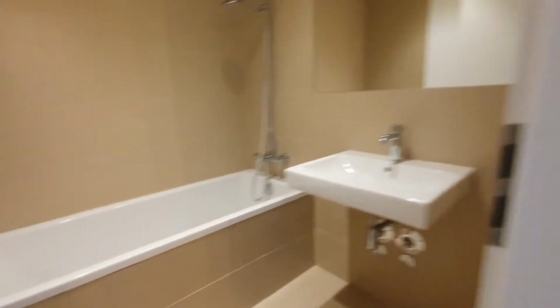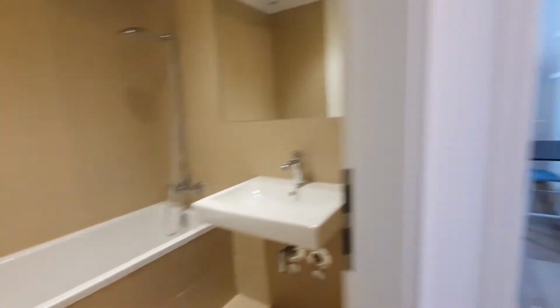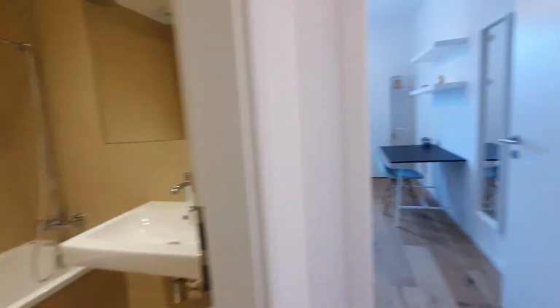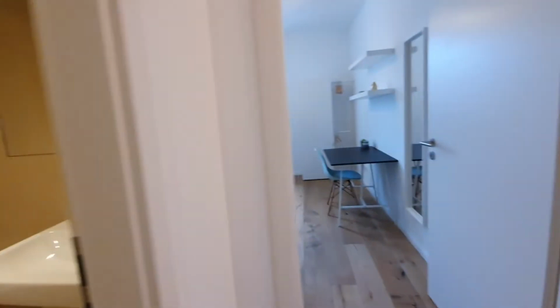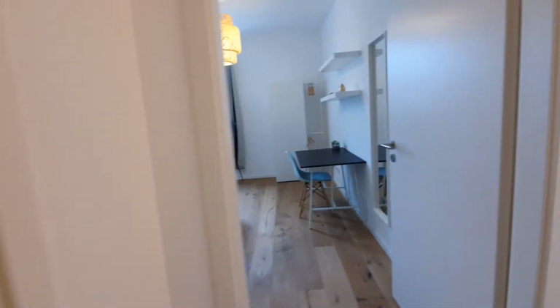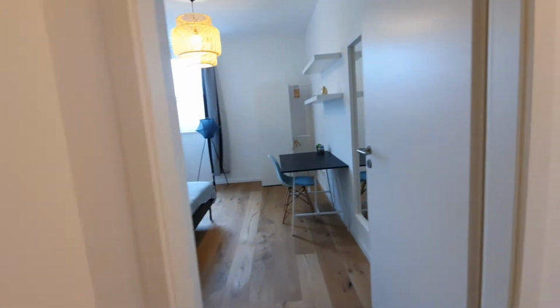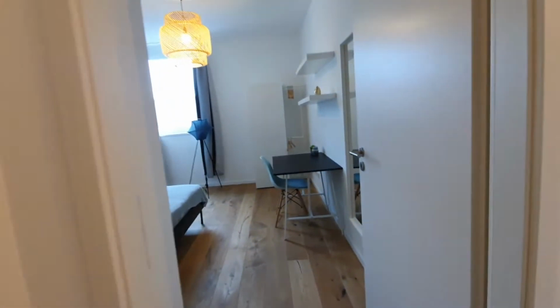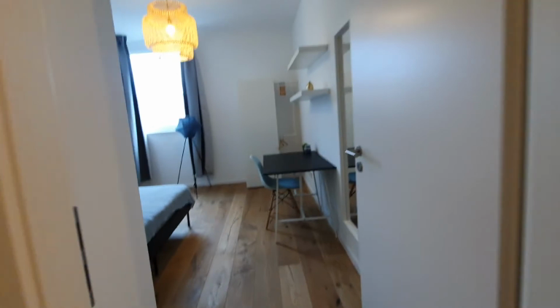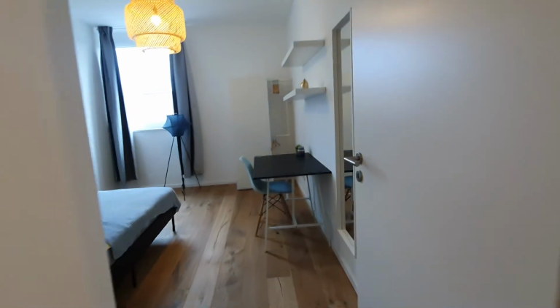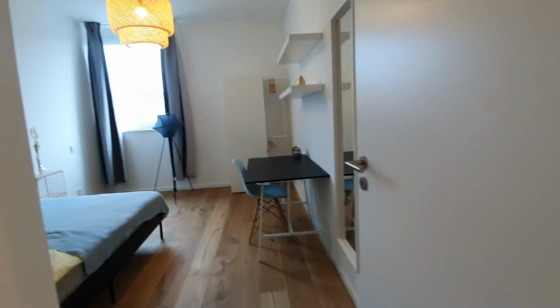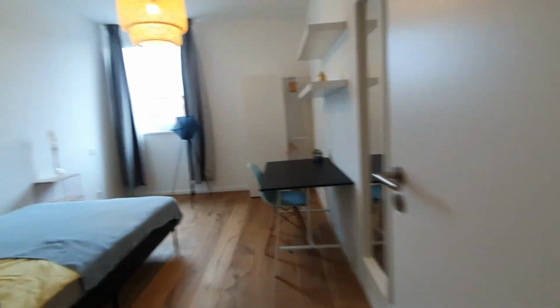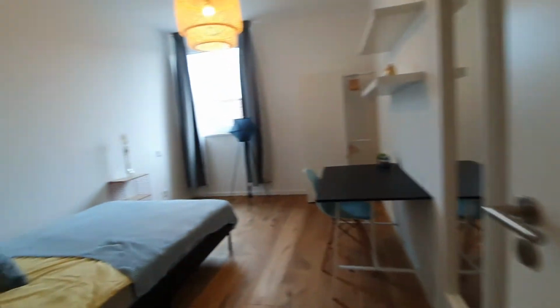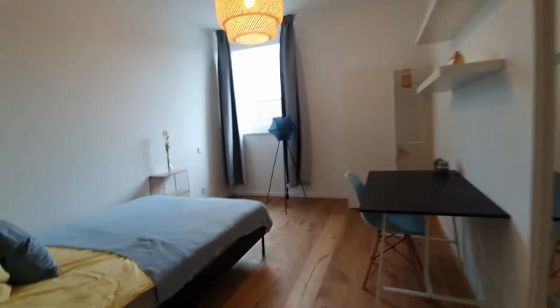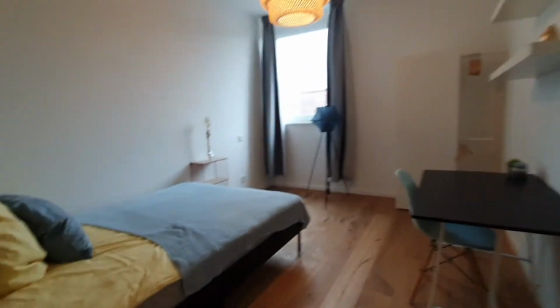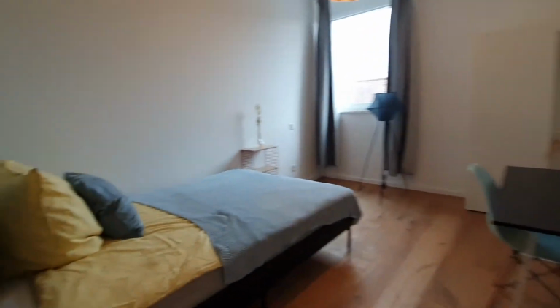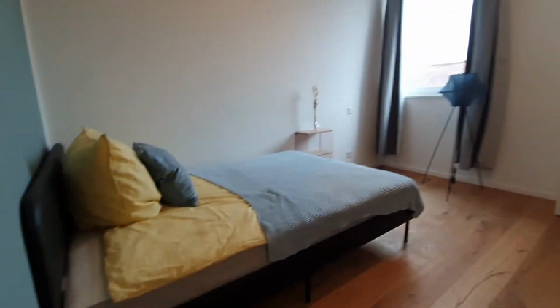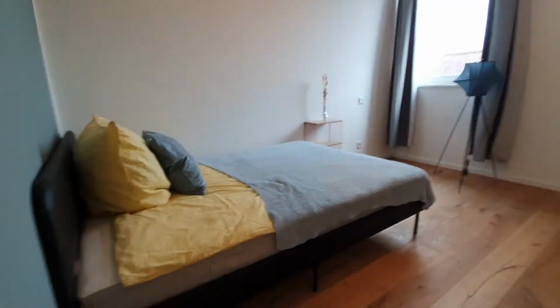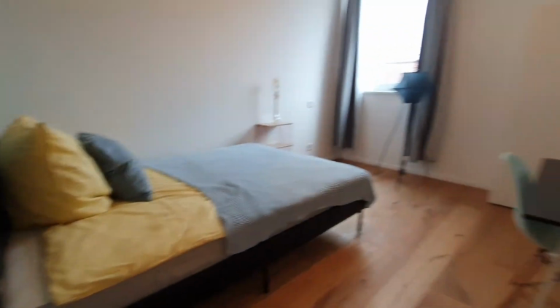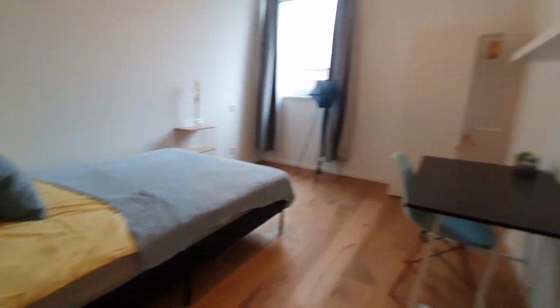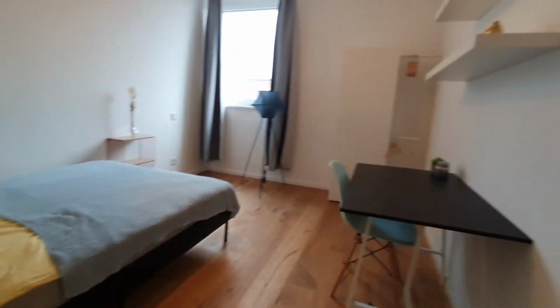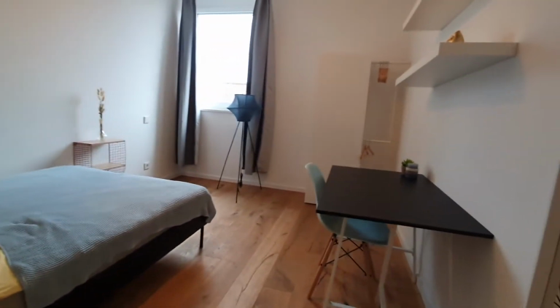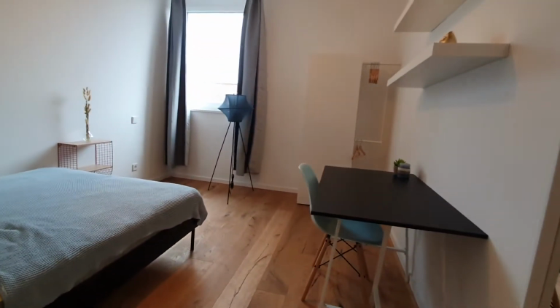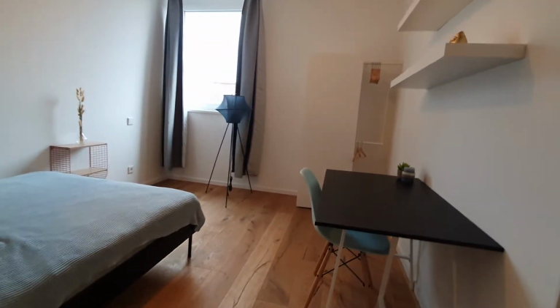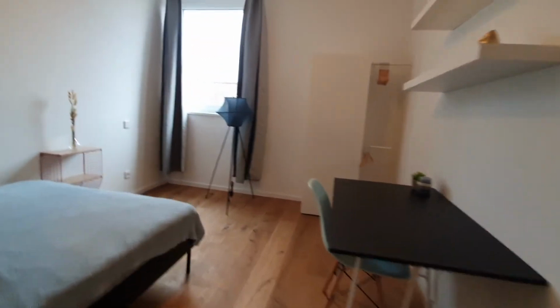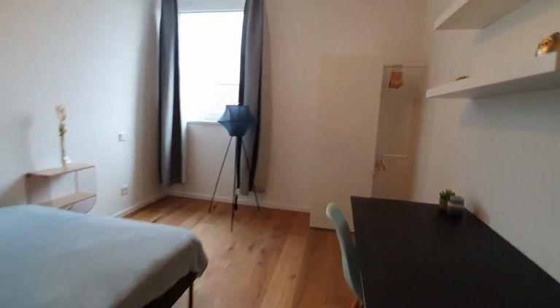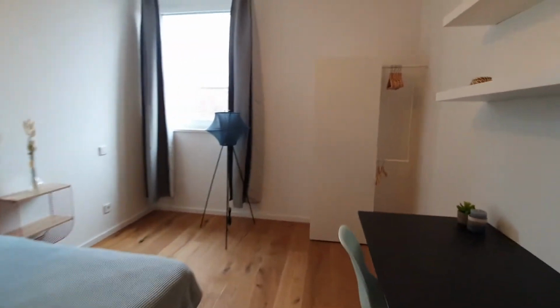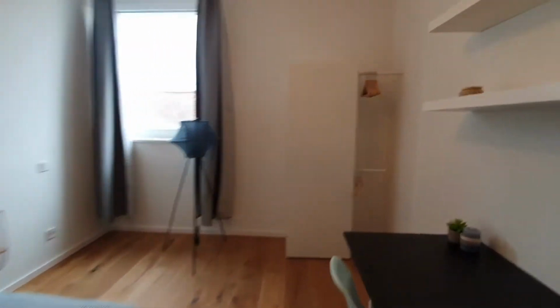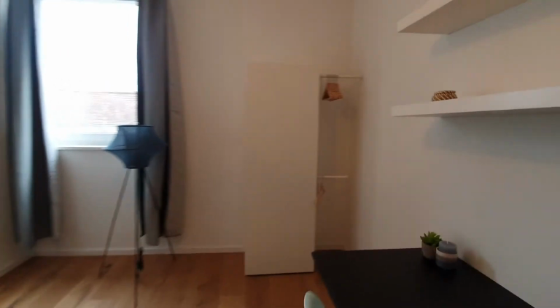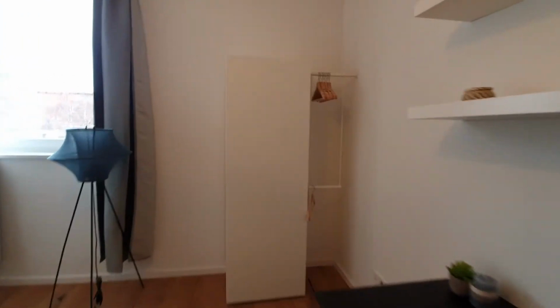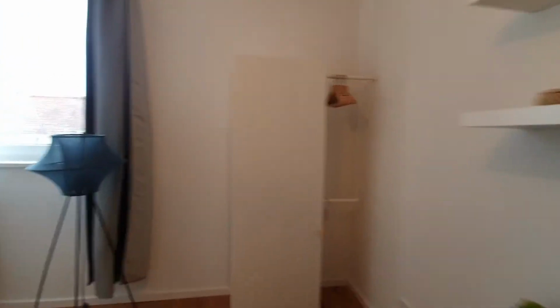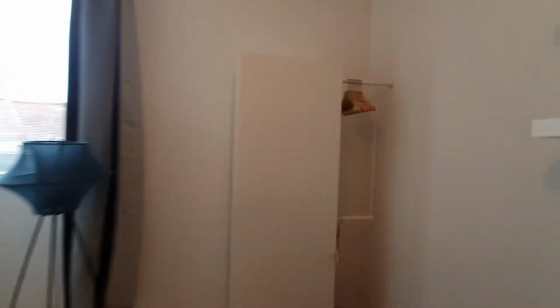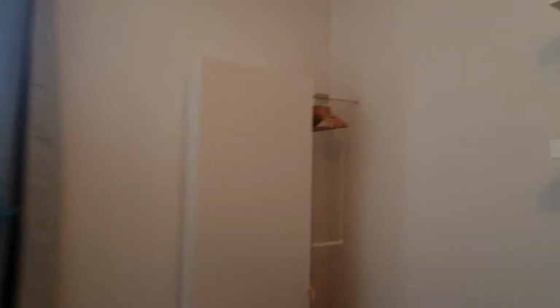And this will be bedroom number one. You have a bed, a desktop lamp, and a wardrobe.